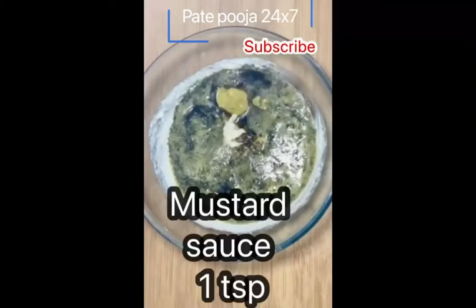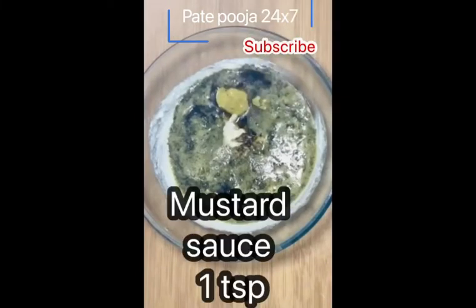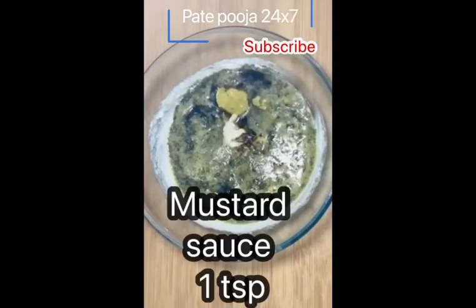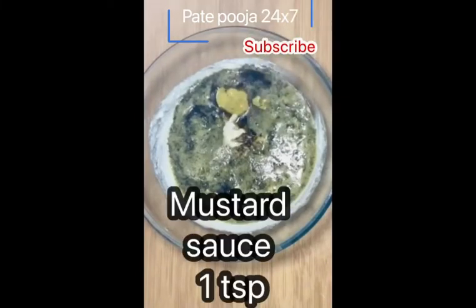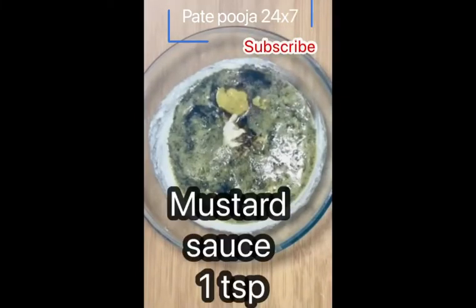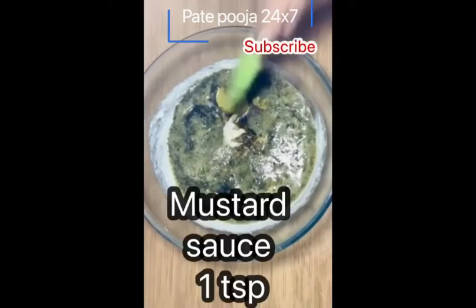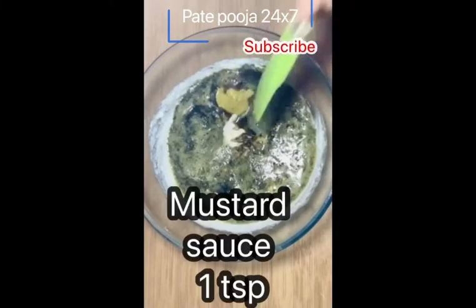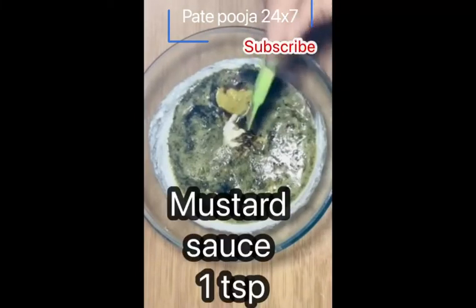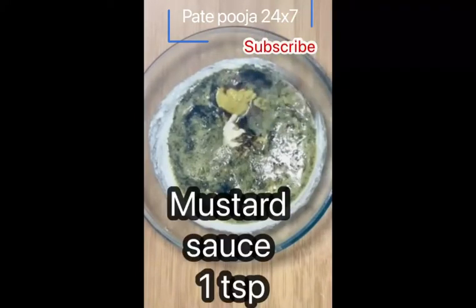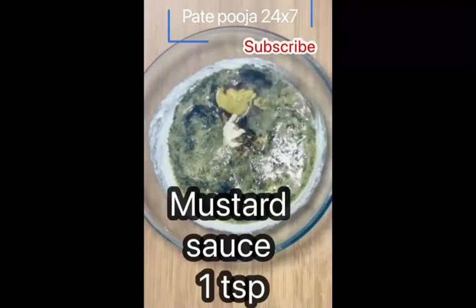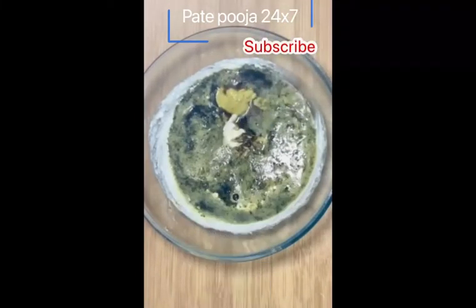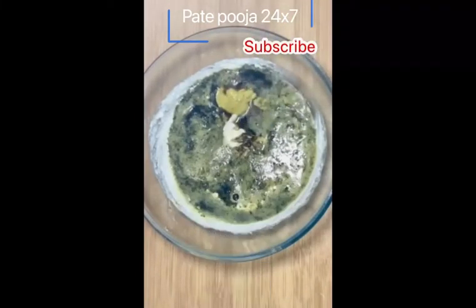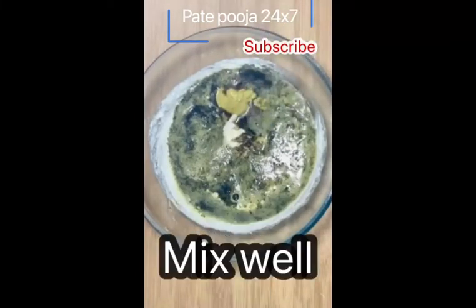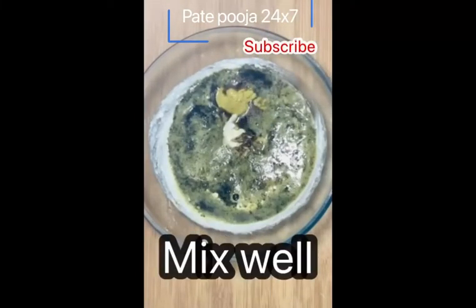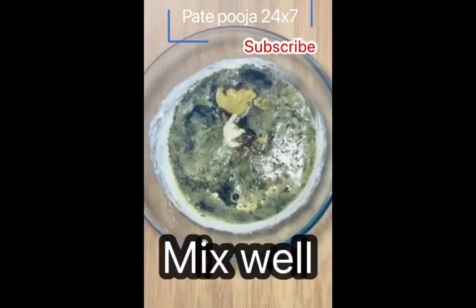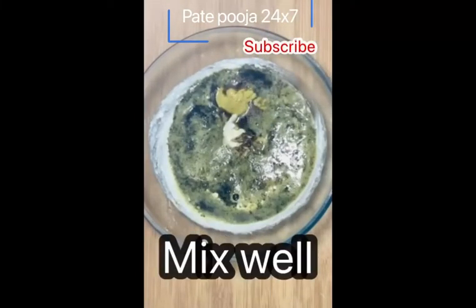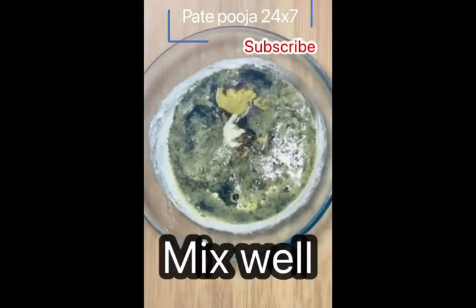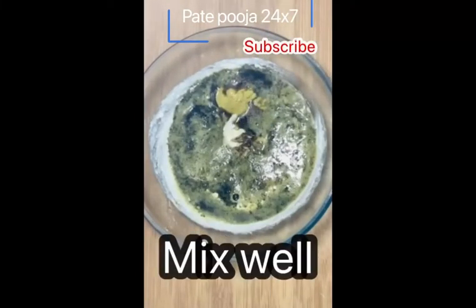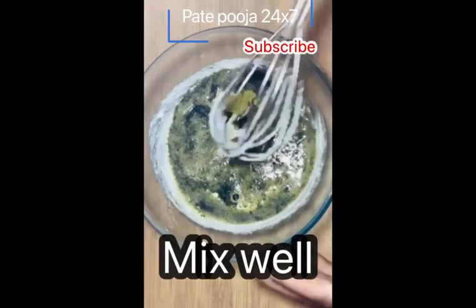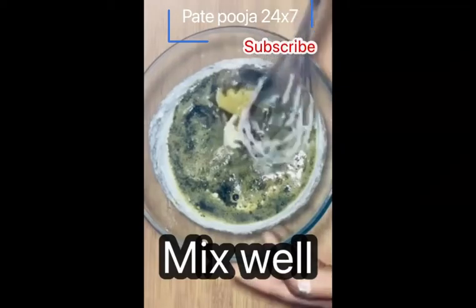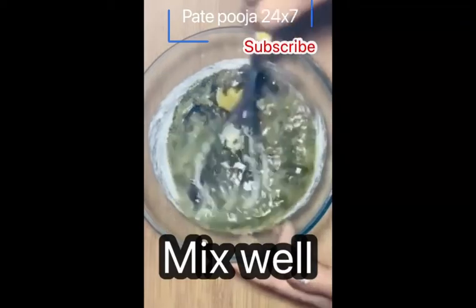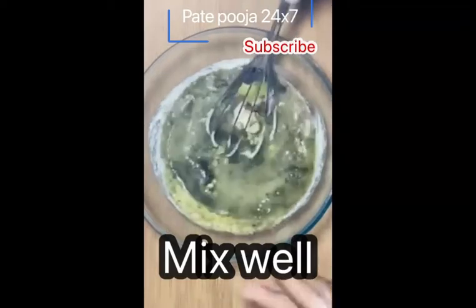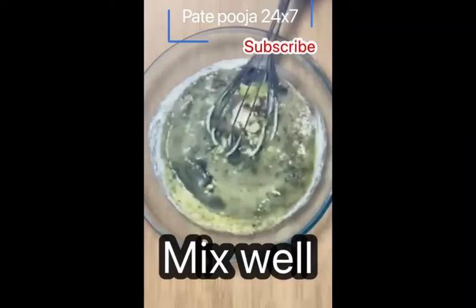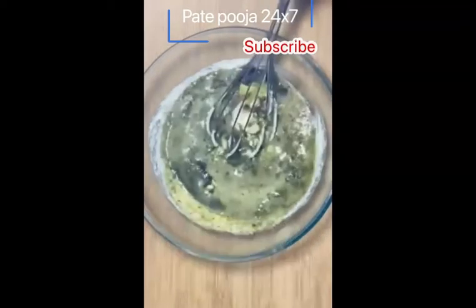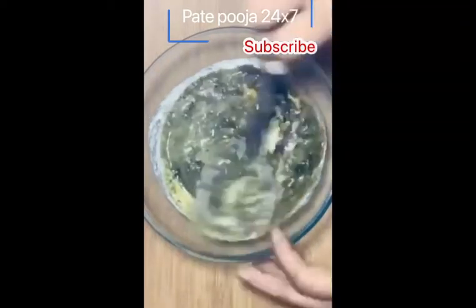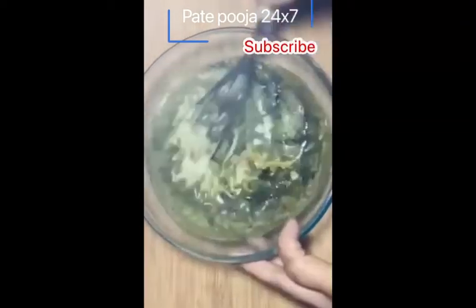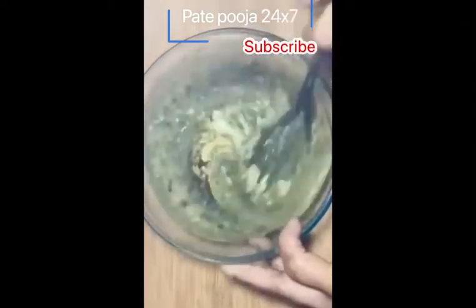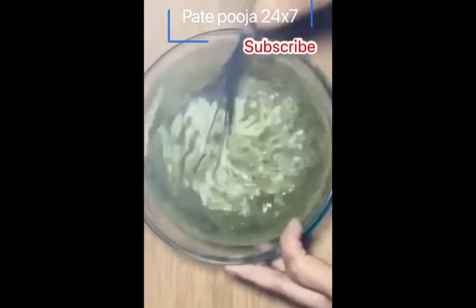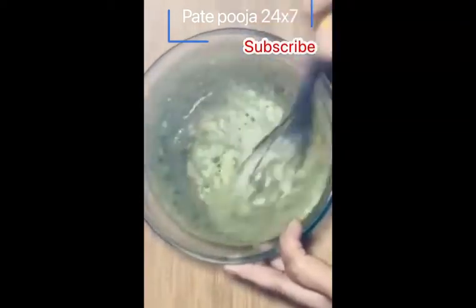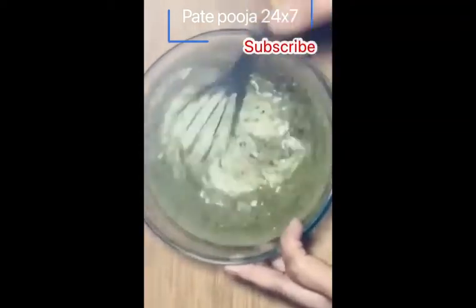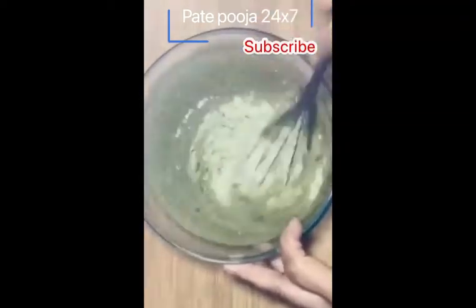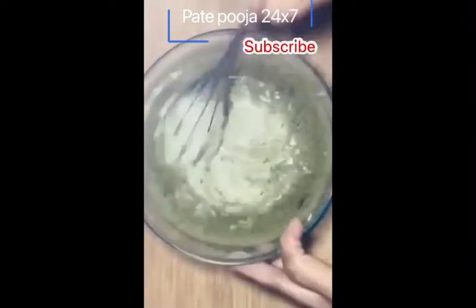Just put the ingredients as shown on the screen. You will get exactly the right ingredients. So you will see how delicious the dough will be made — how delicious this sauce will be.